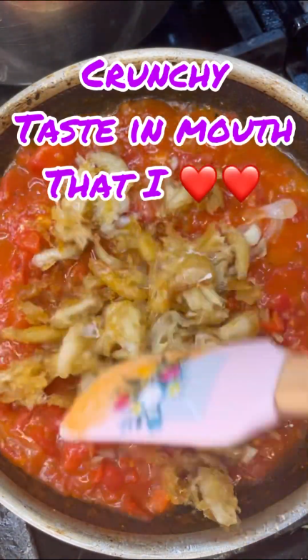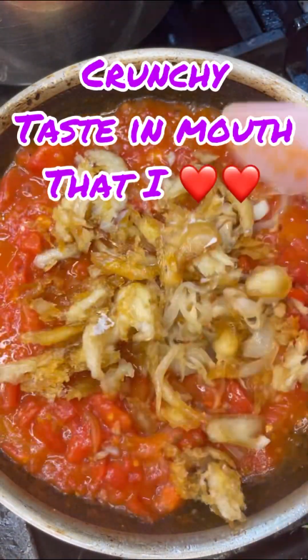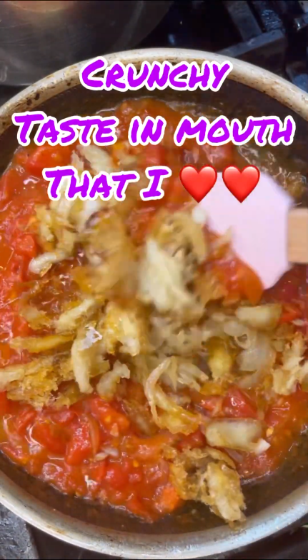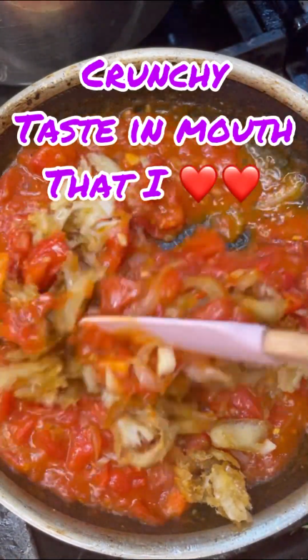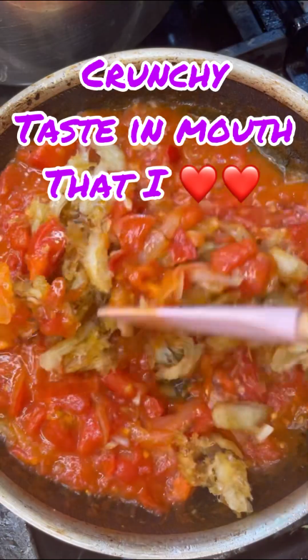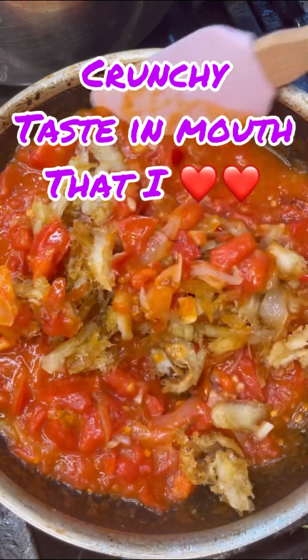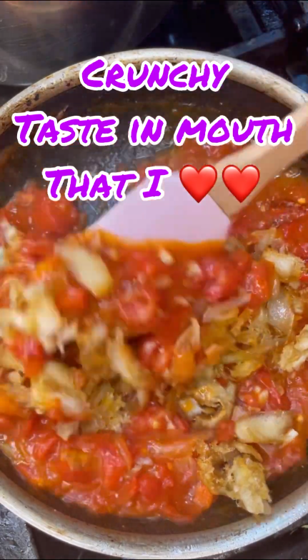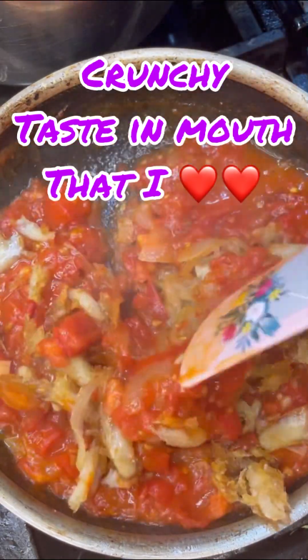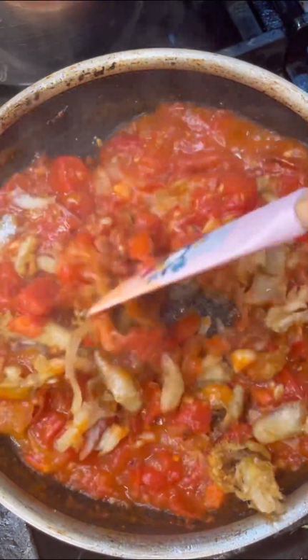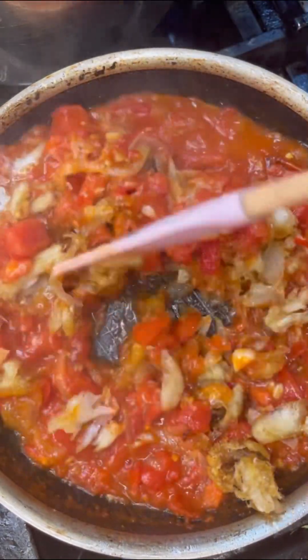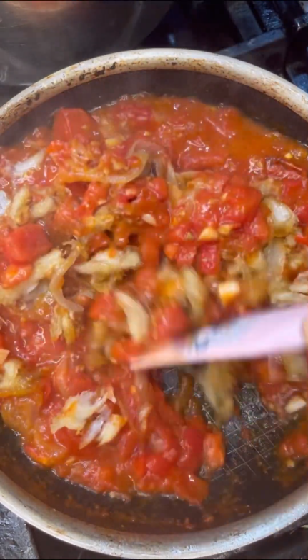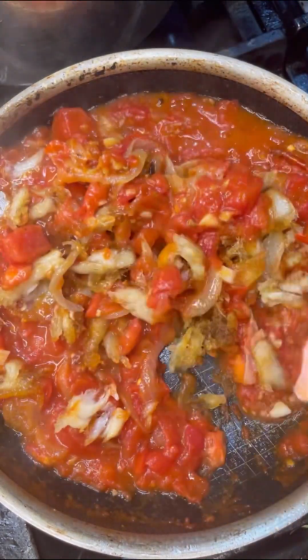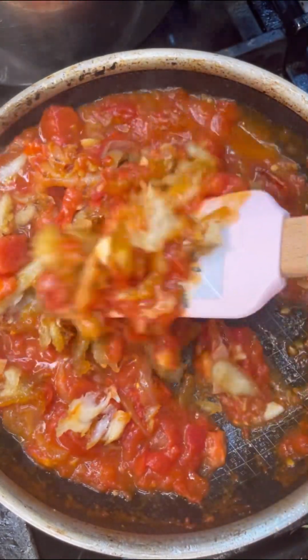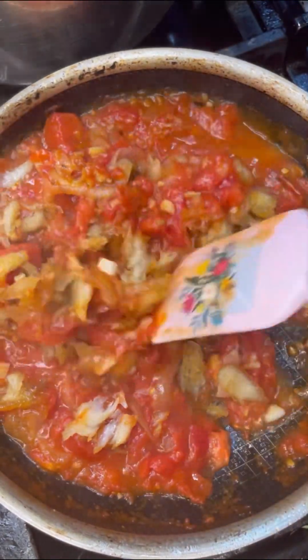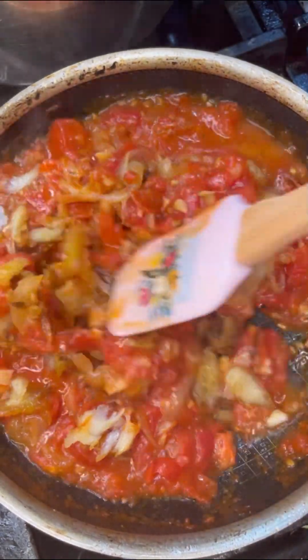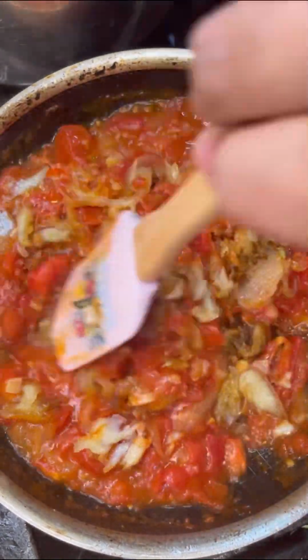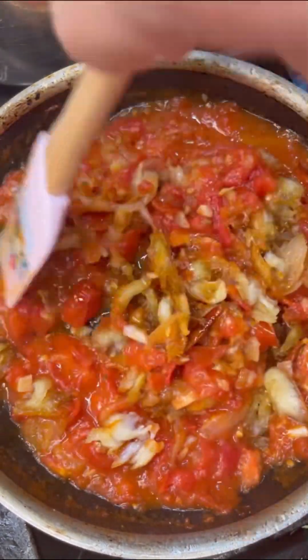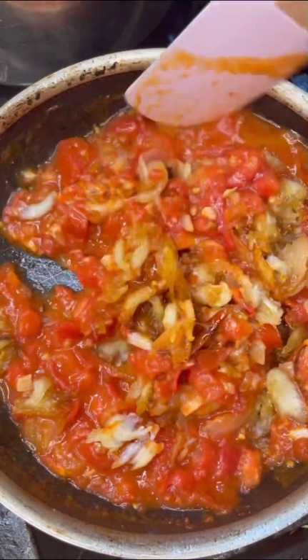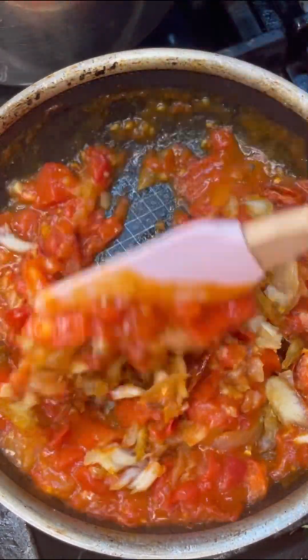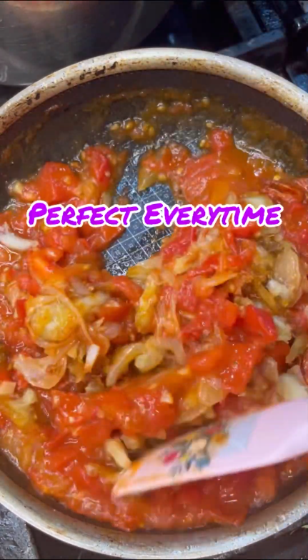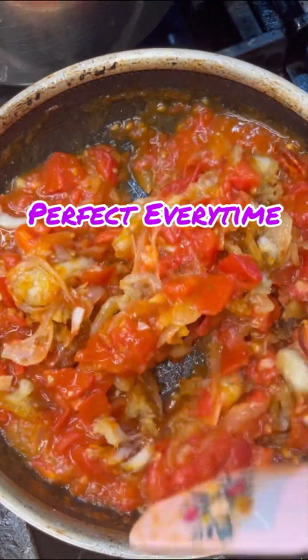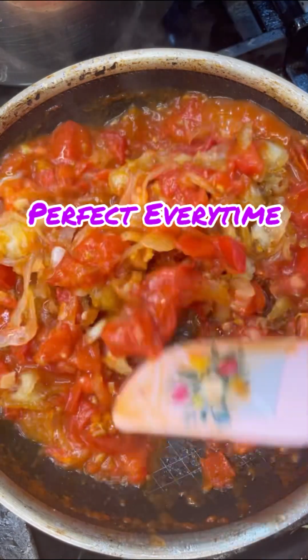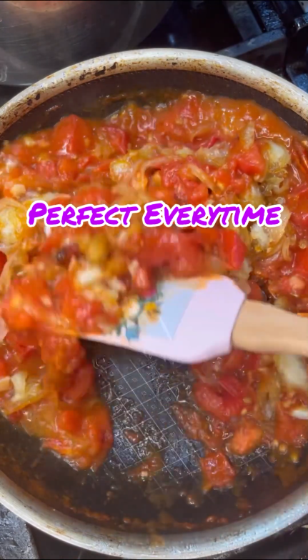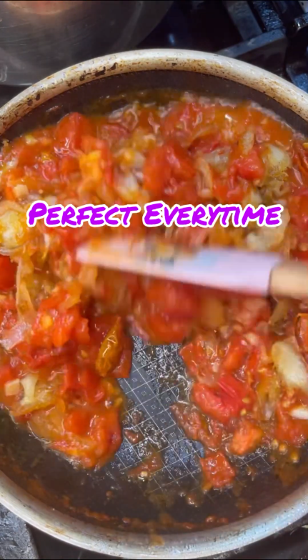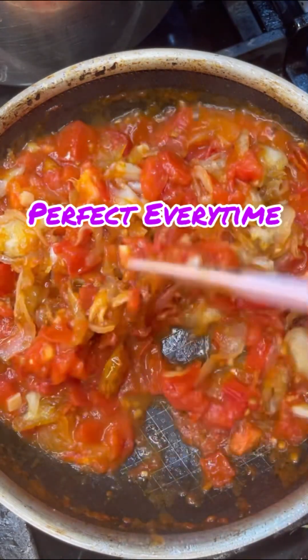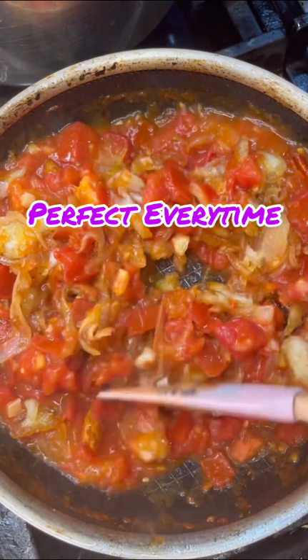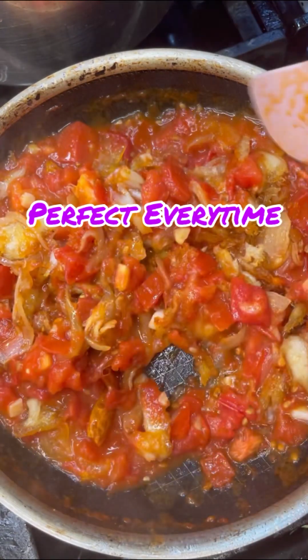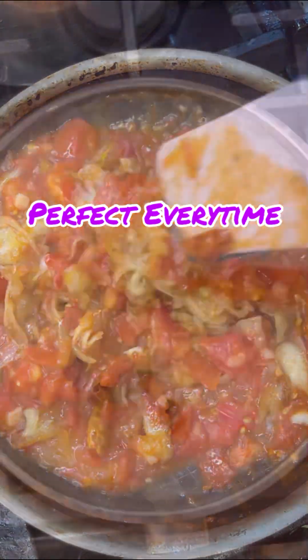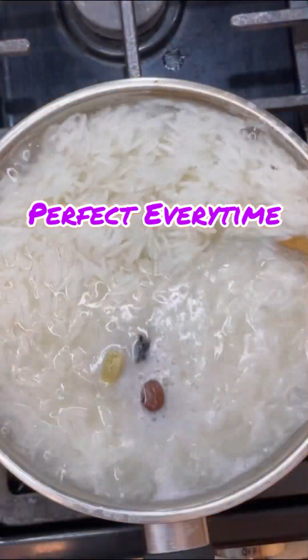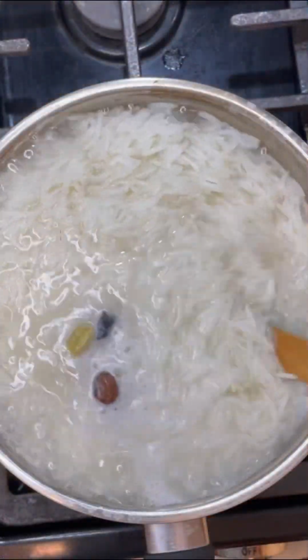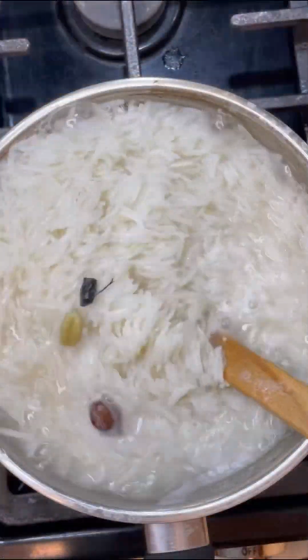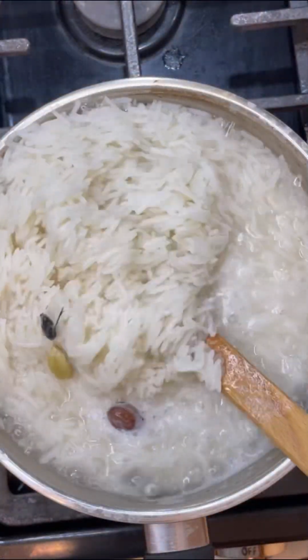Now let's add that codfish and those onions that we took out after frying. Turn the heat off and this is ready to go. Give this a try and this will be the only way you'll be making your codfish and tomato.